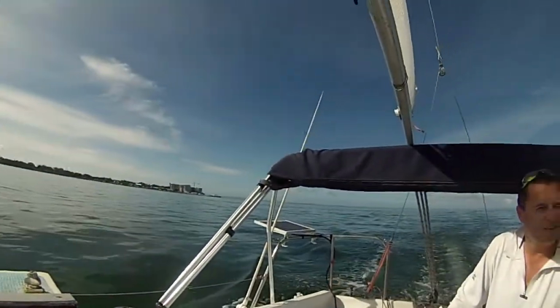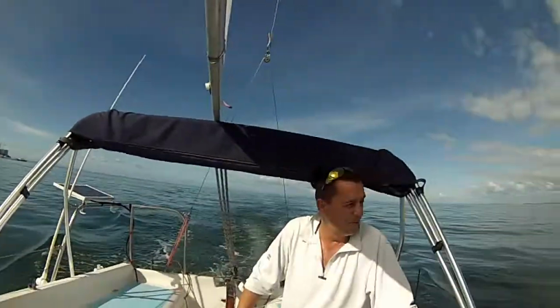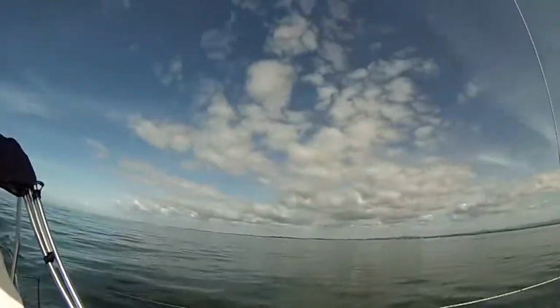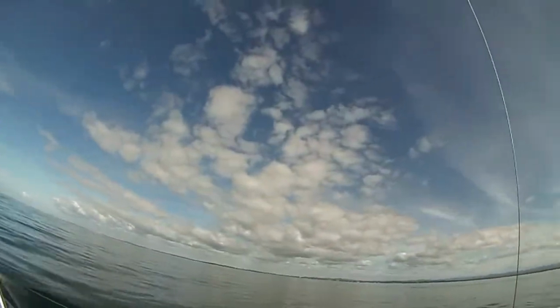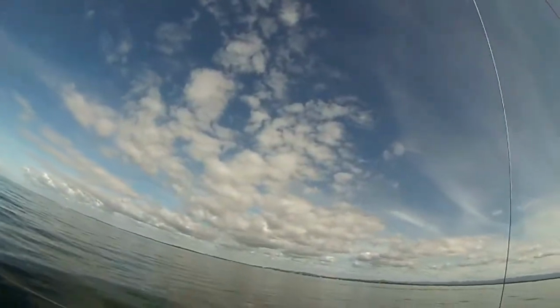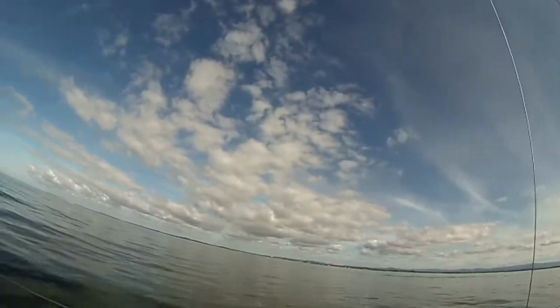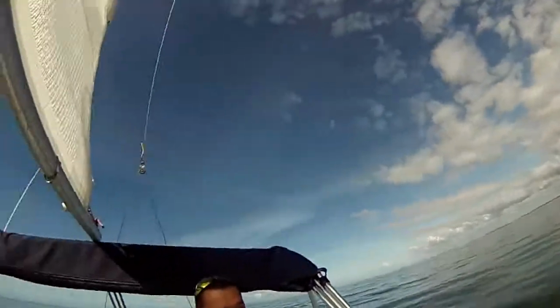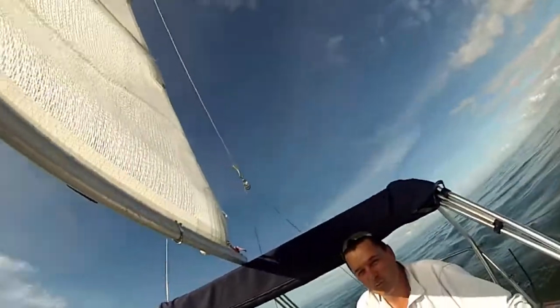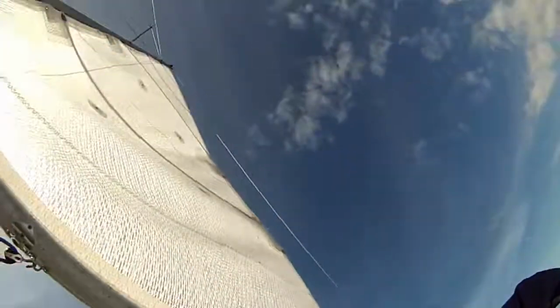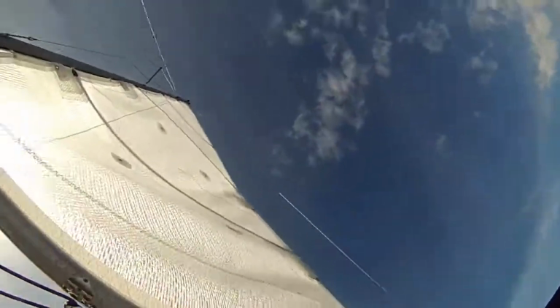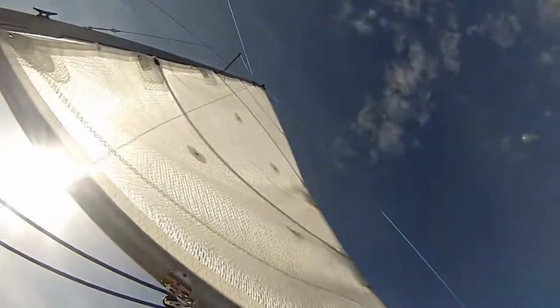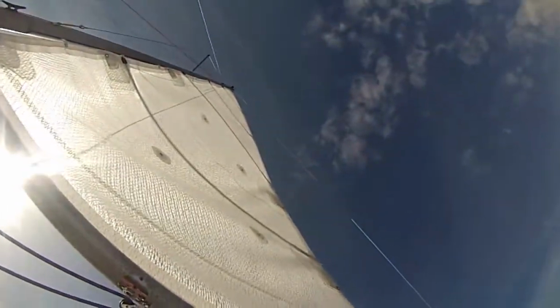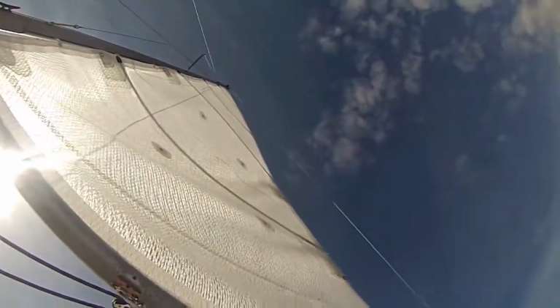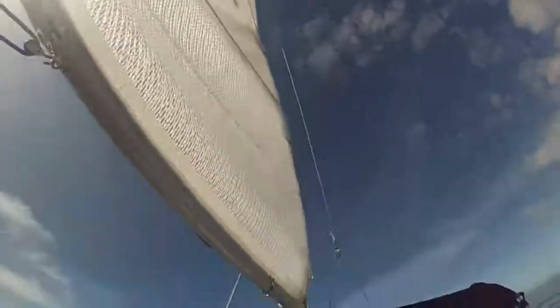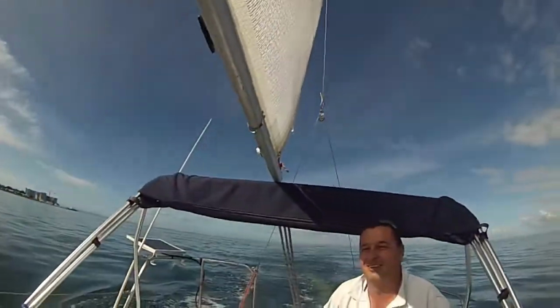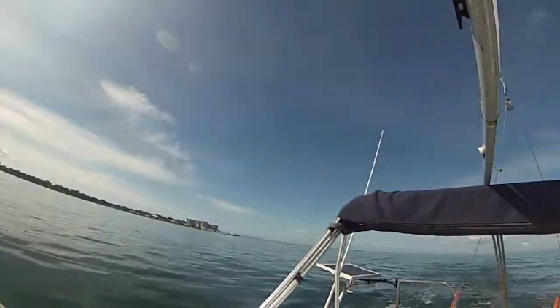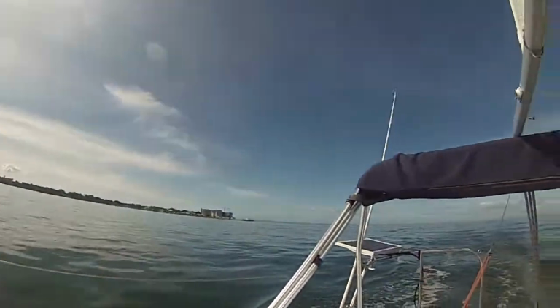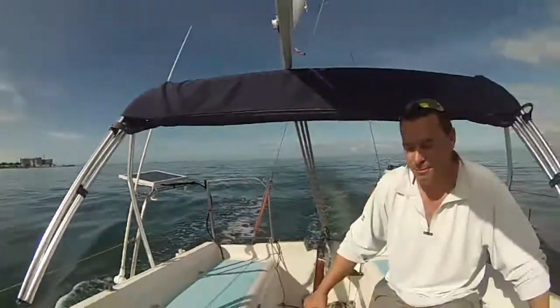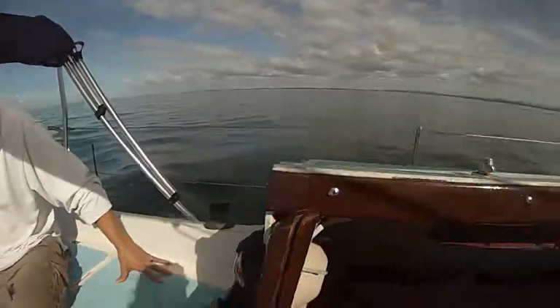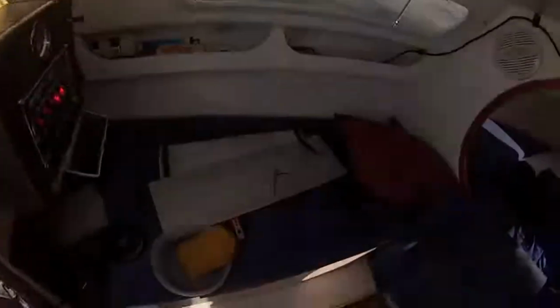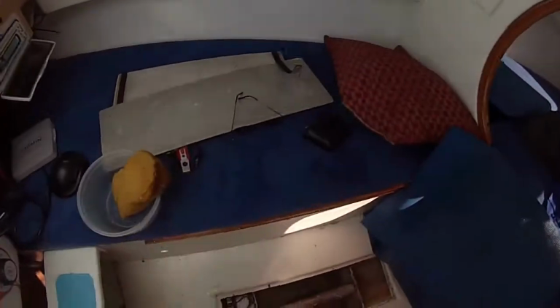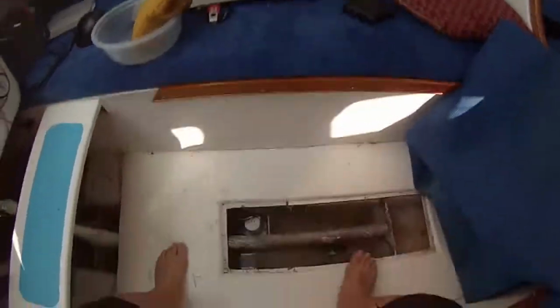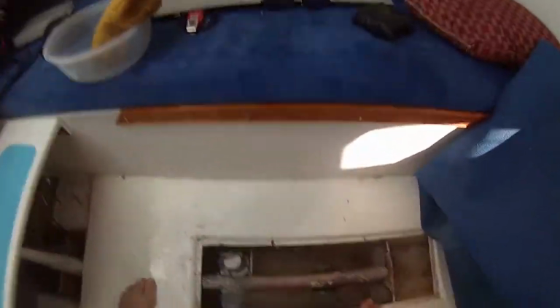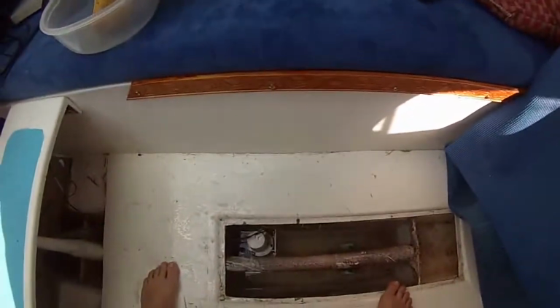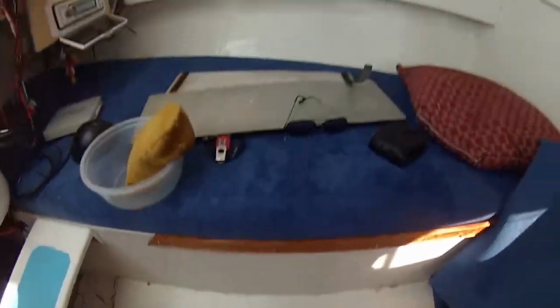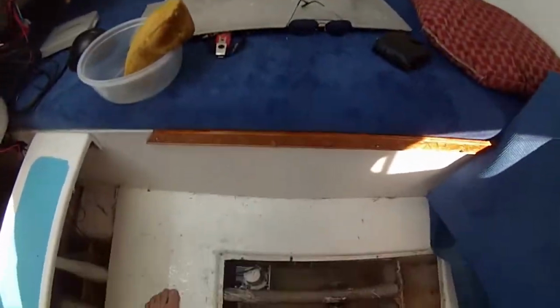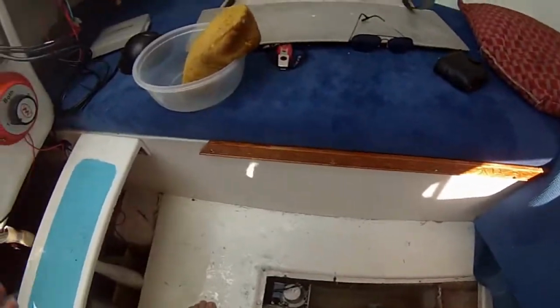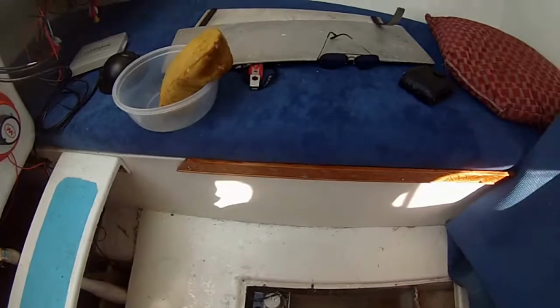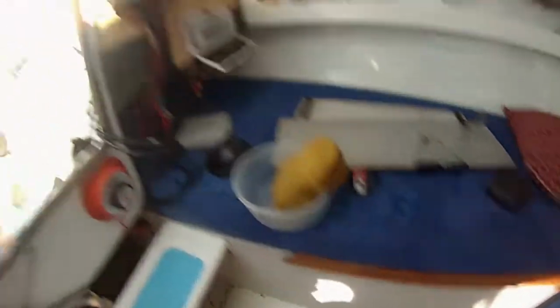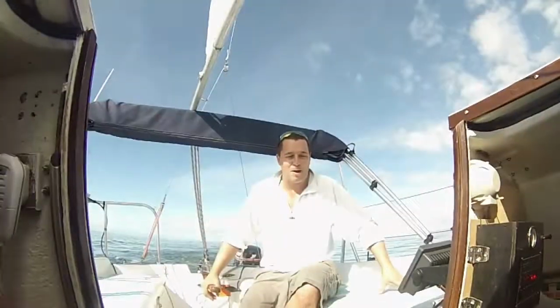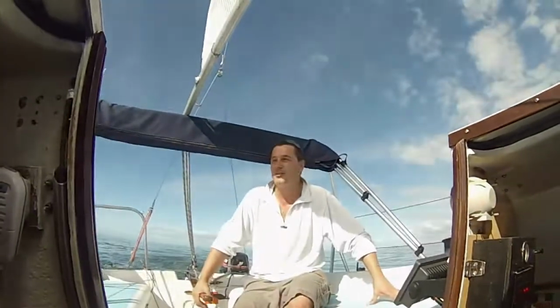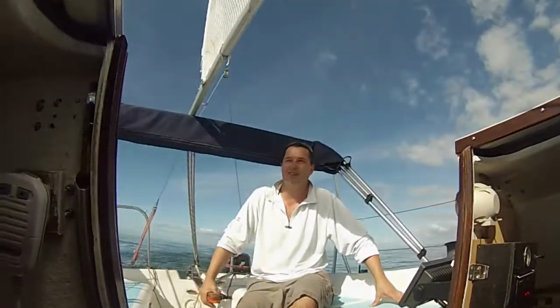We came out here to test our new sail and we got a leak. I don't know if you can see that, but luckily we got a bilge pump running so it's not too bad.